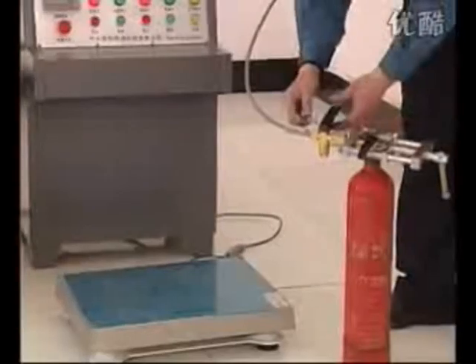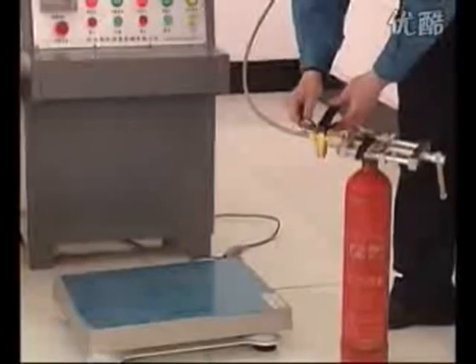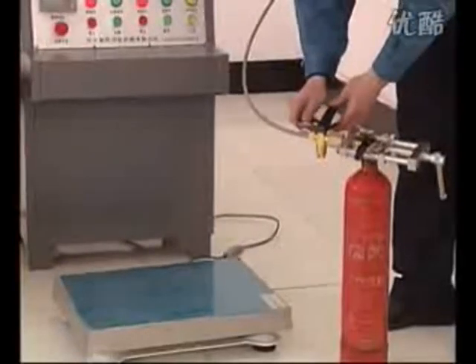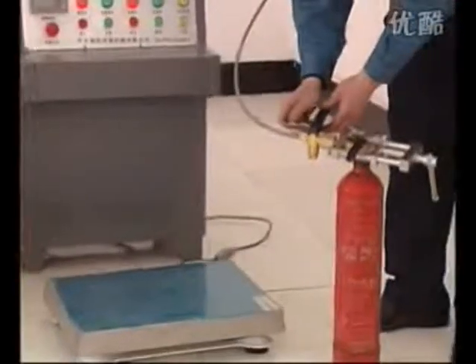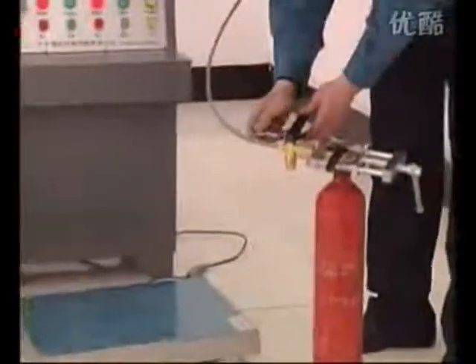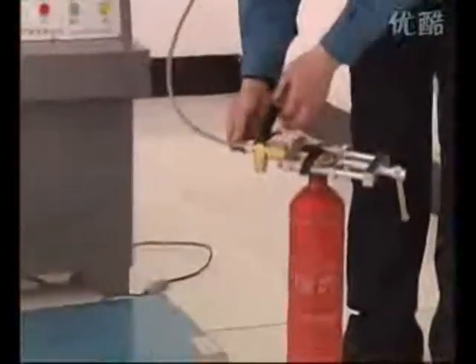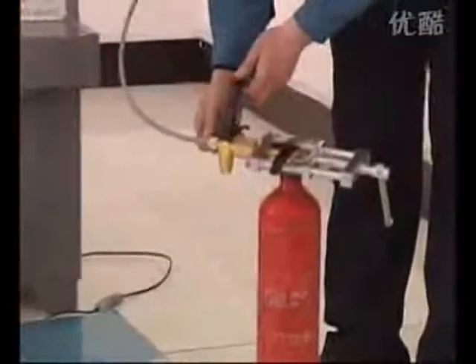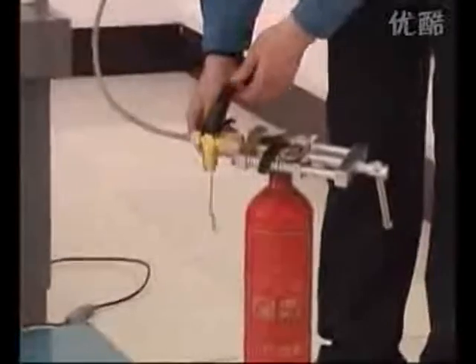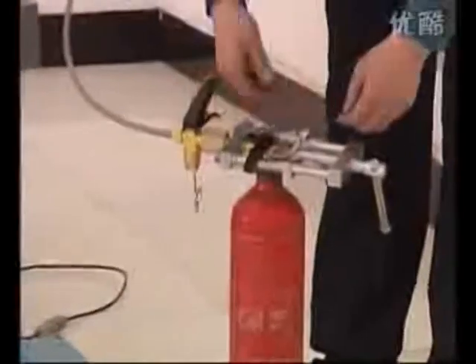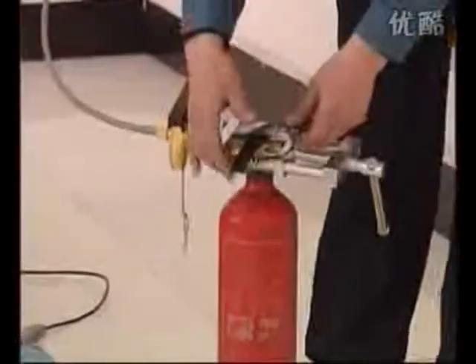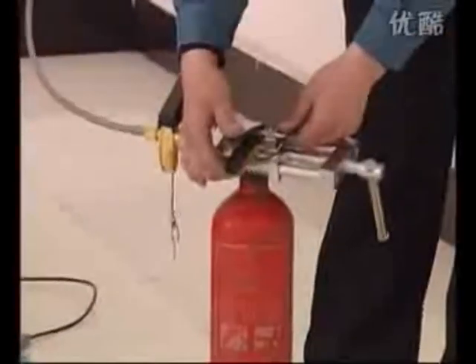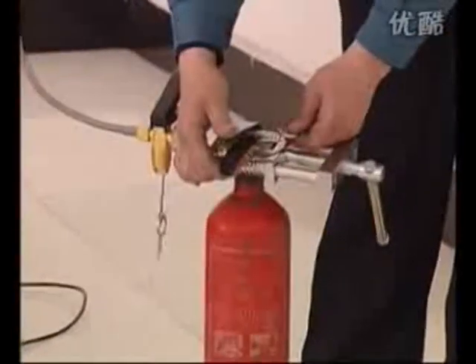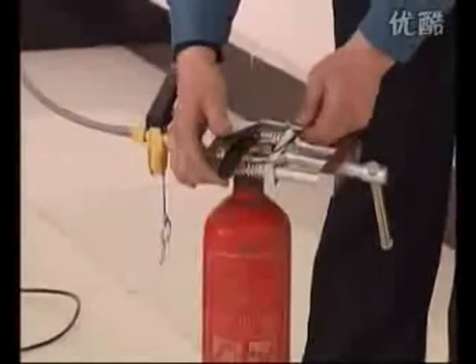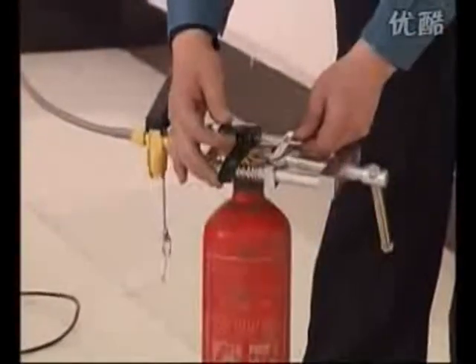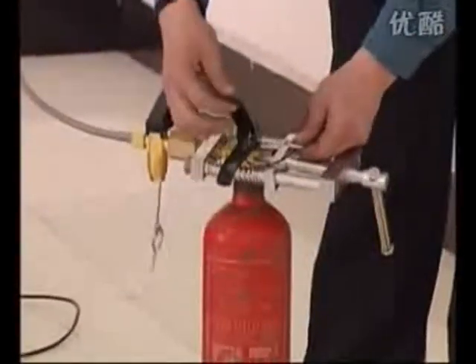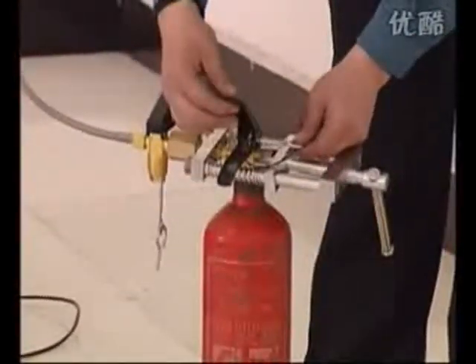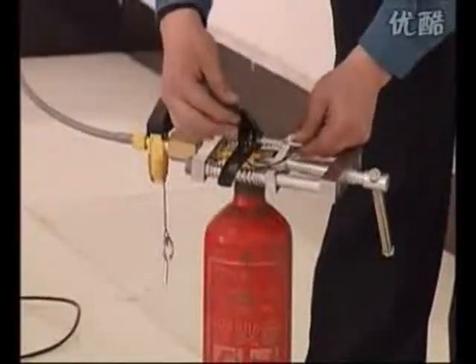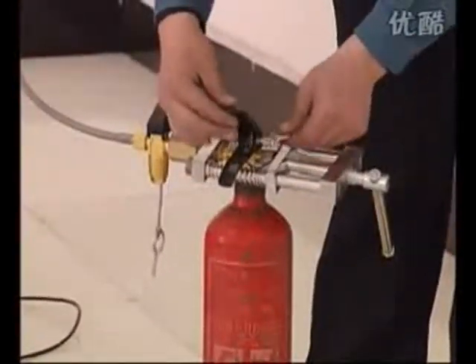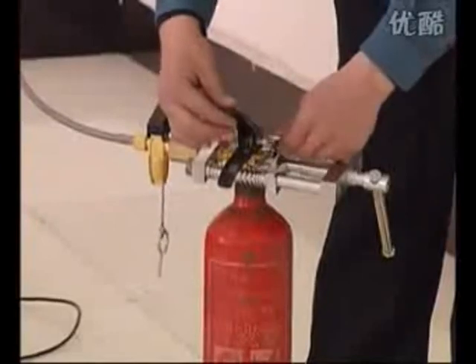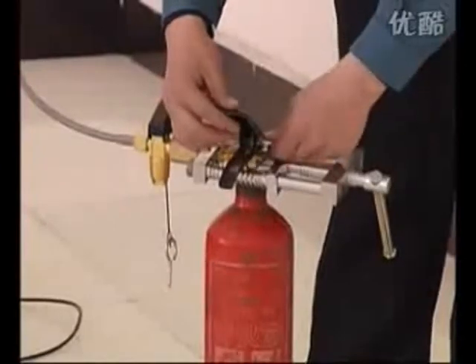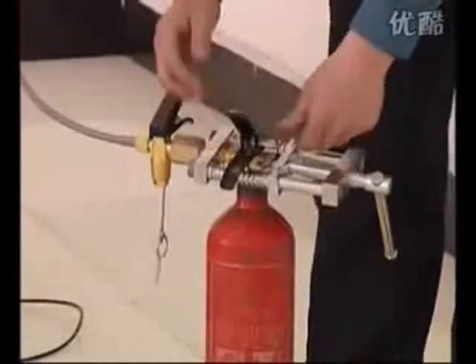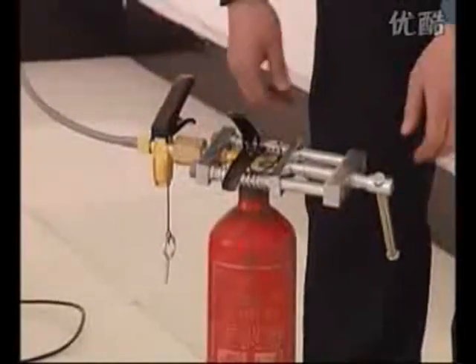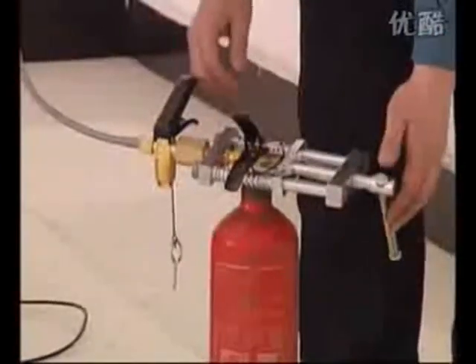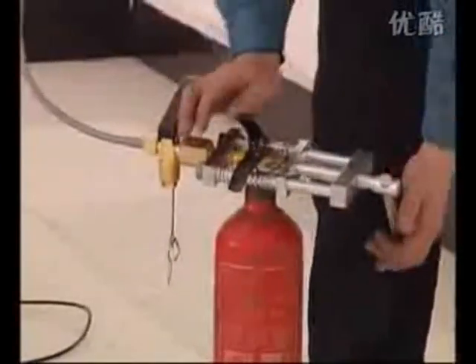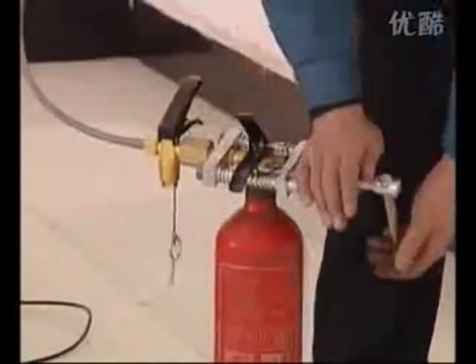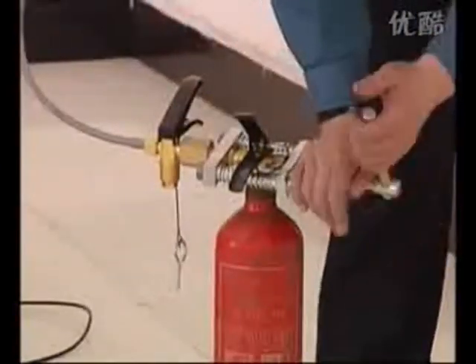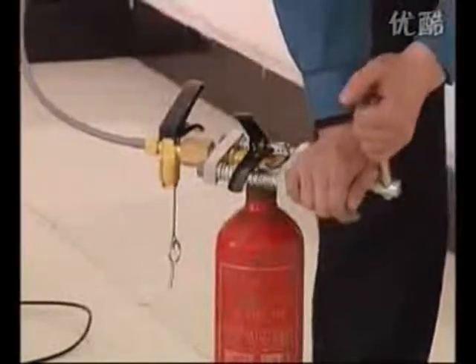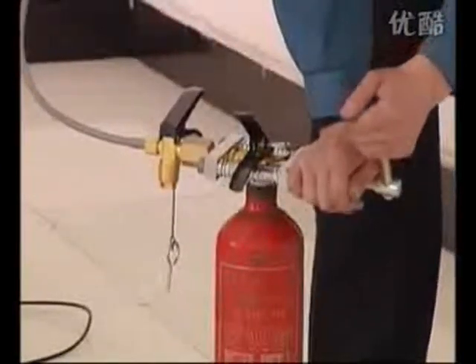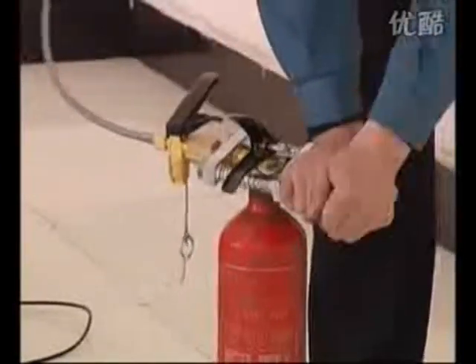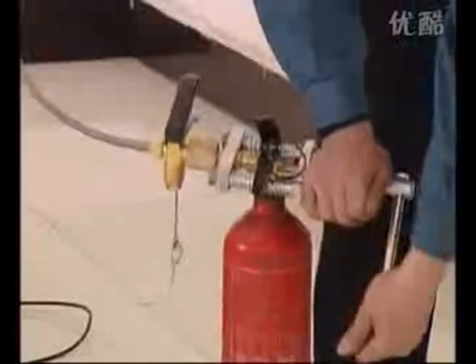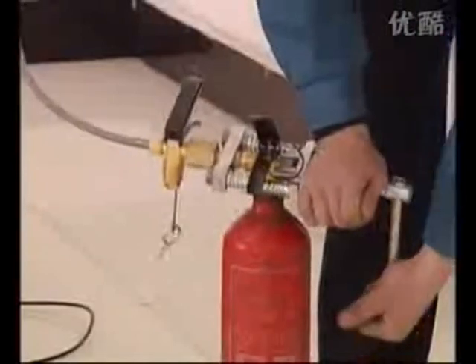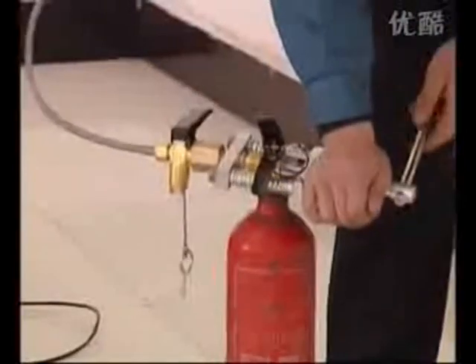Take out the safety valve and insurance pin of the extinguisher respectively. Discharge the filled extinguisher, plug in the insurance pin of the extinguisher, and continue to fill the next extinguisher.